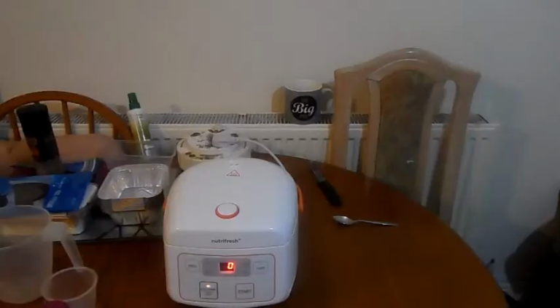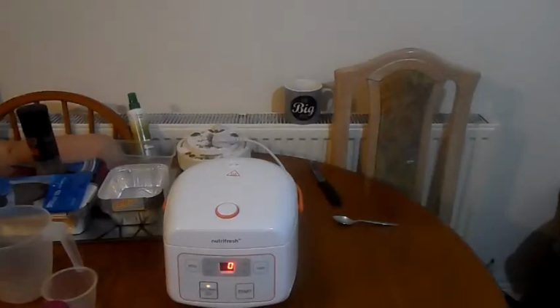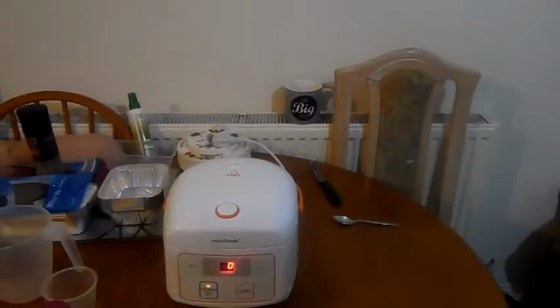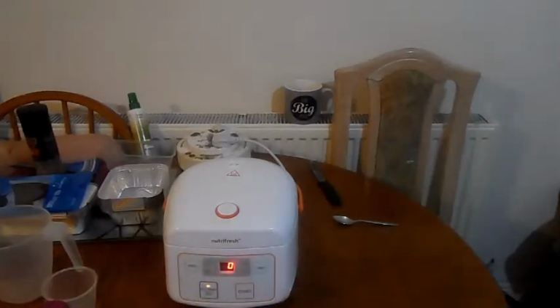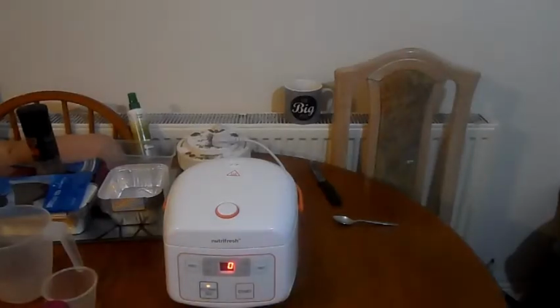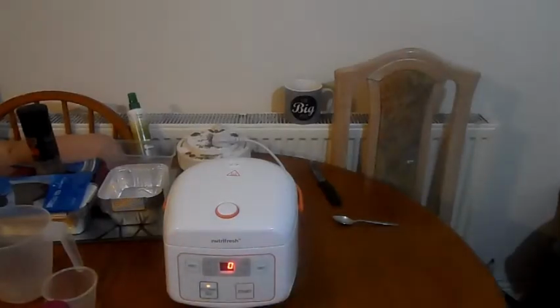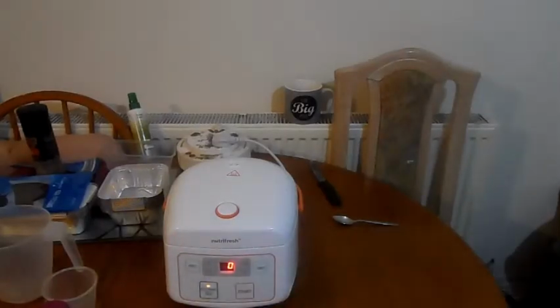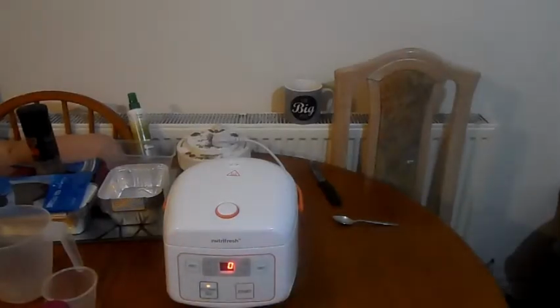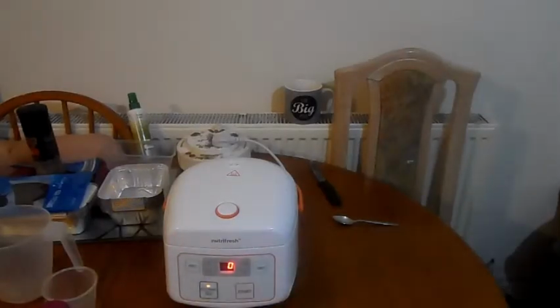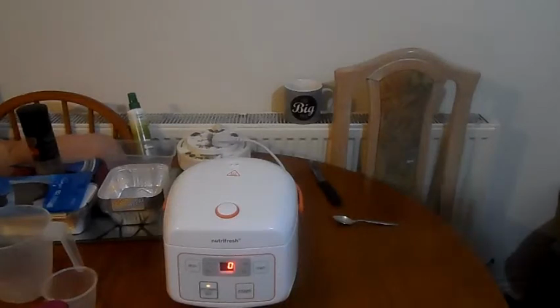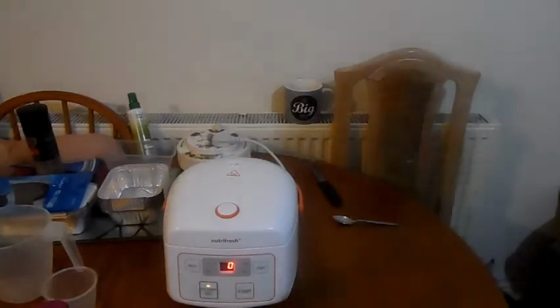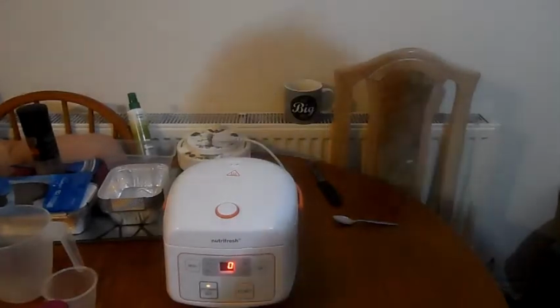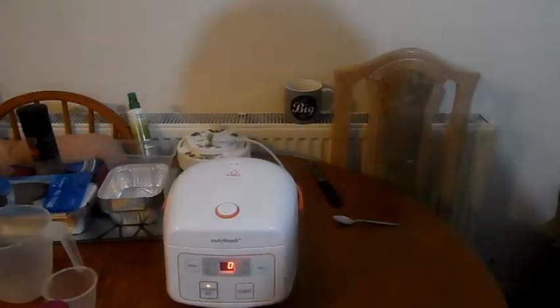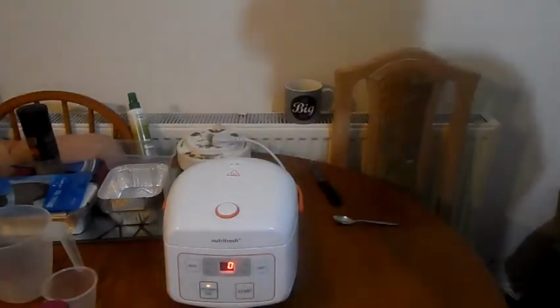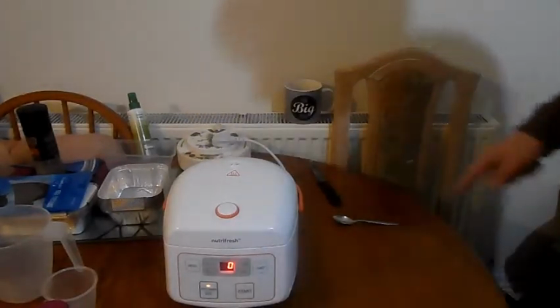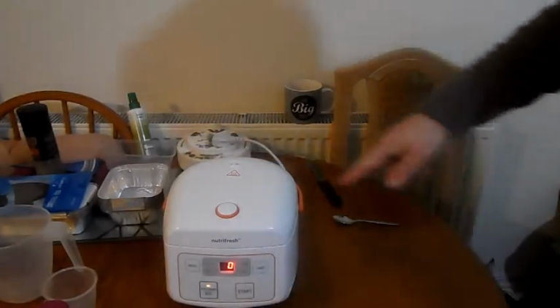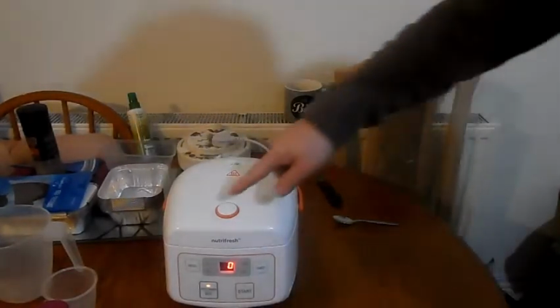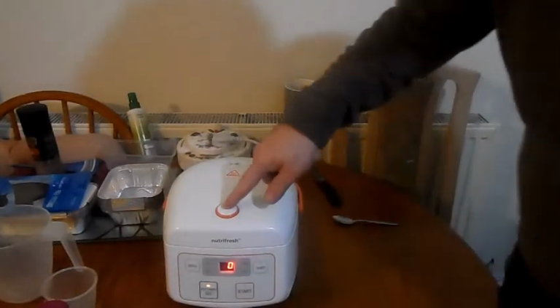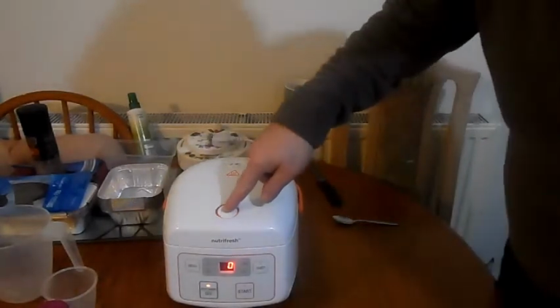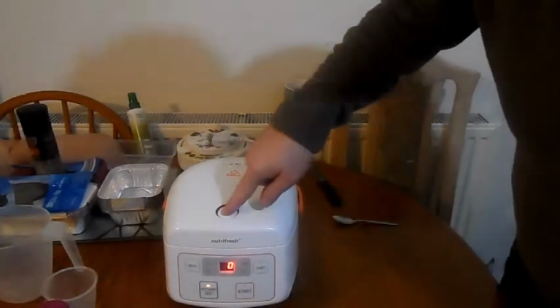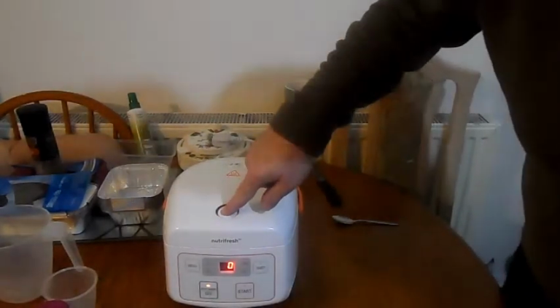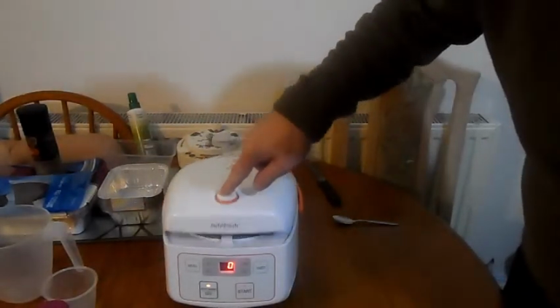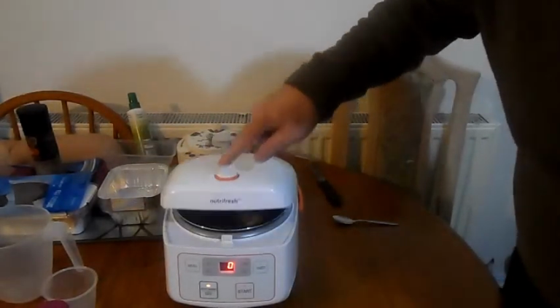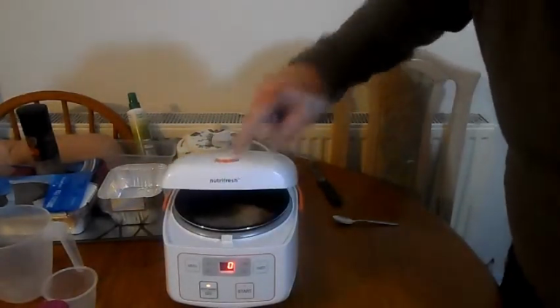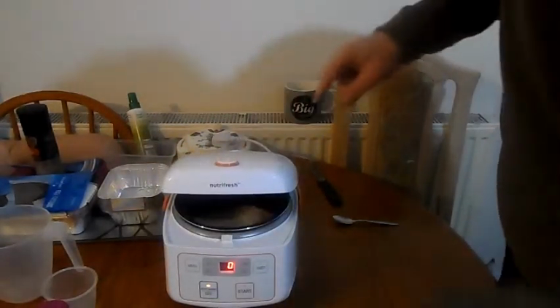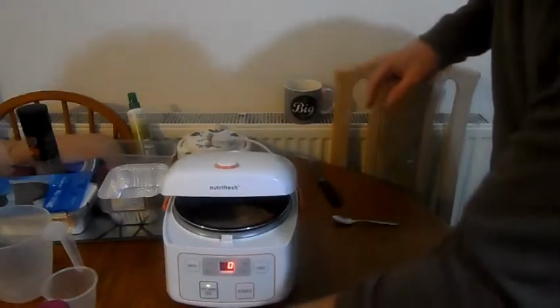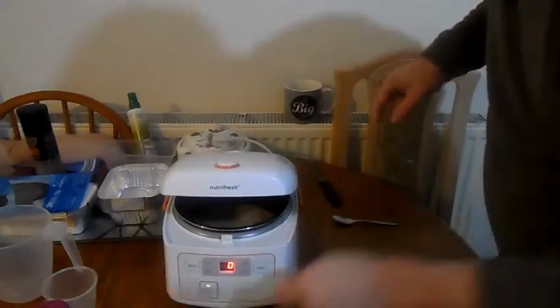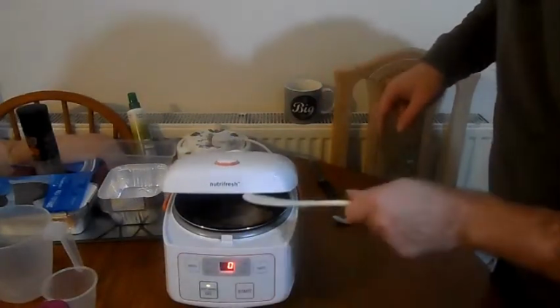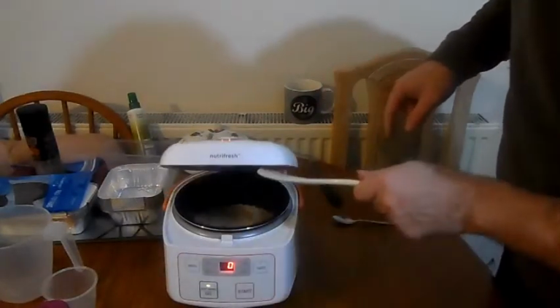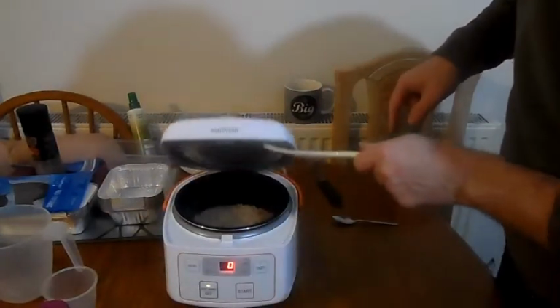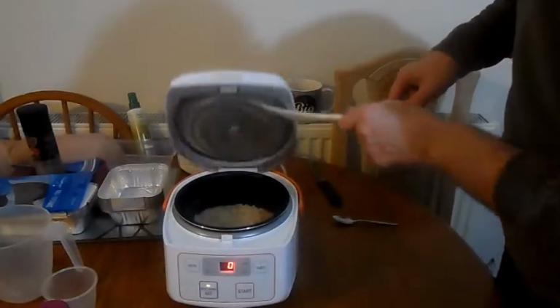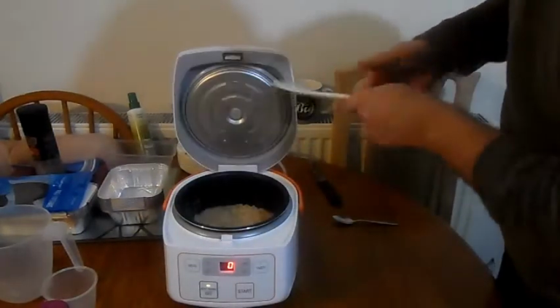Right guys, the rice has had 15 minutes. Let's have a butcher's. Let's see what it's turned out like this time.